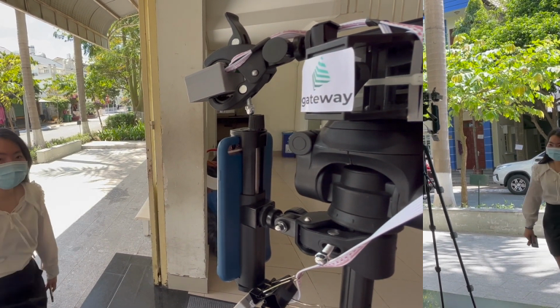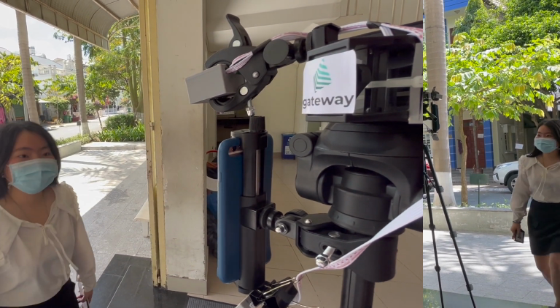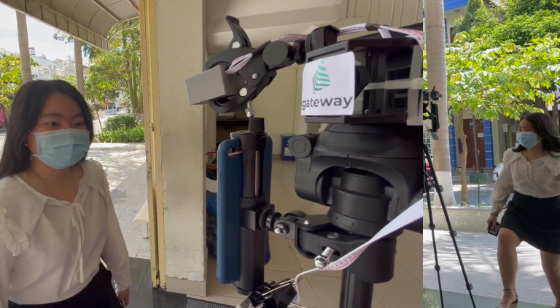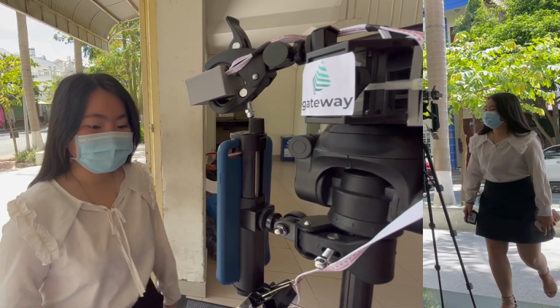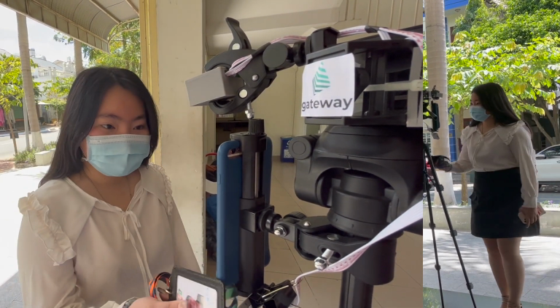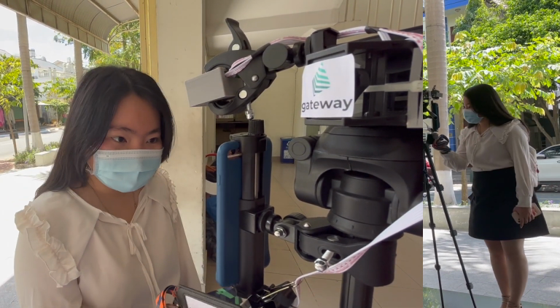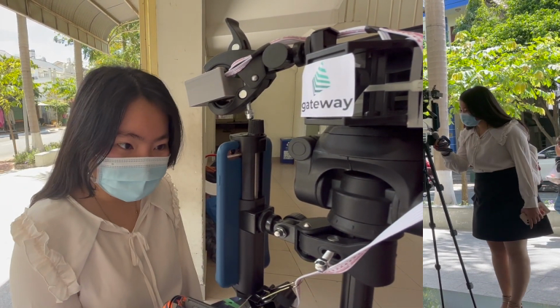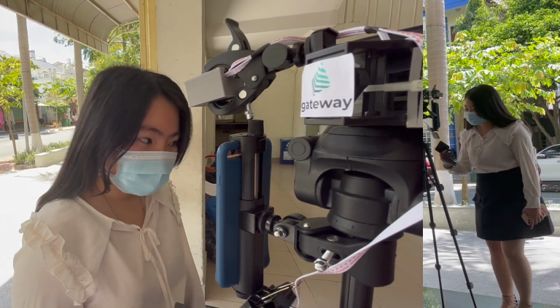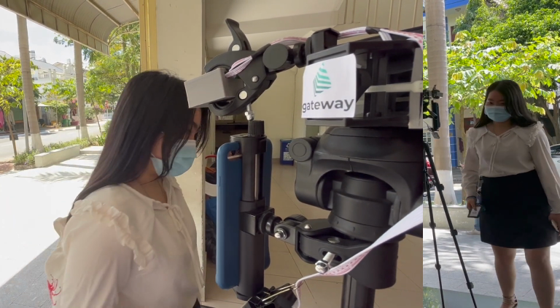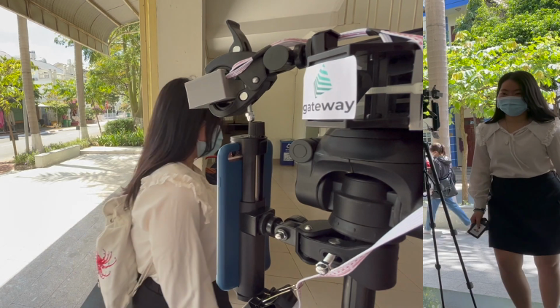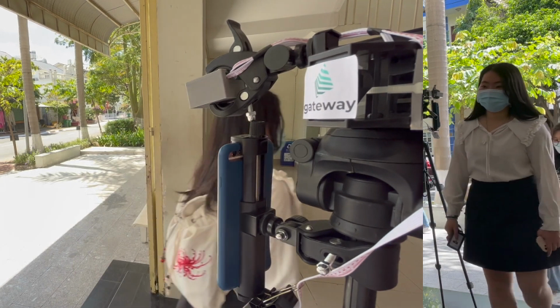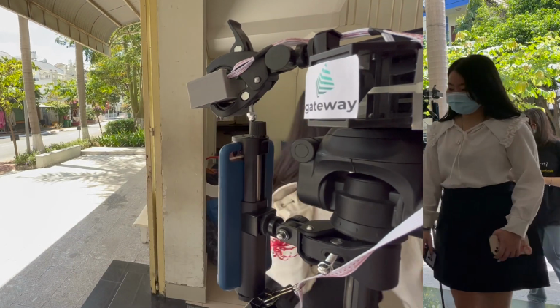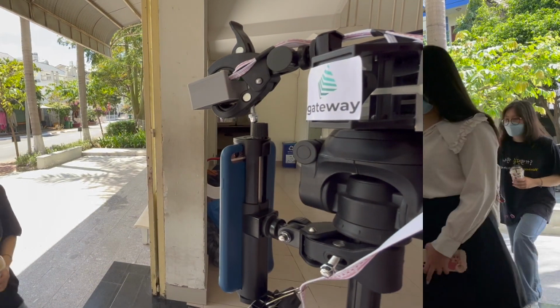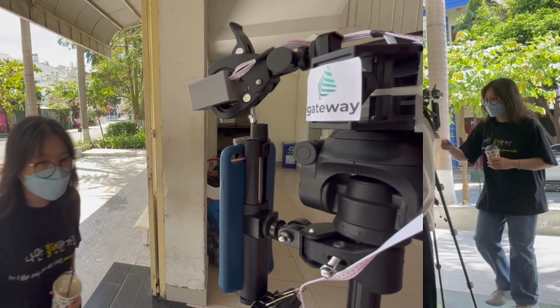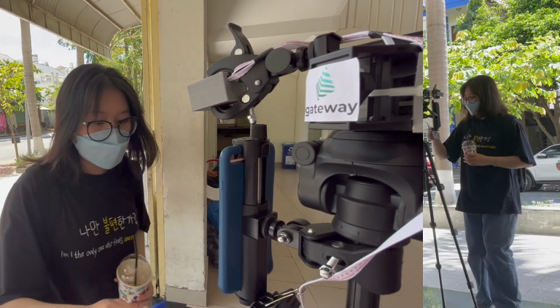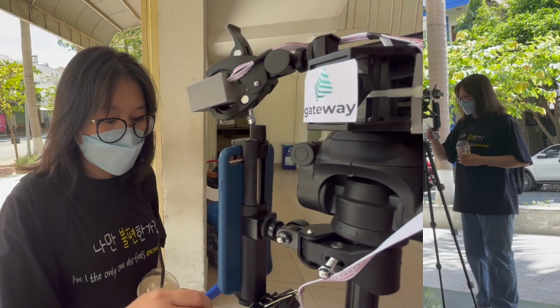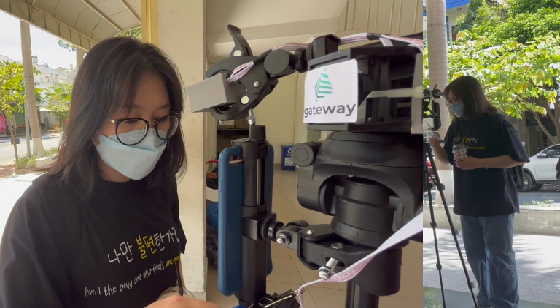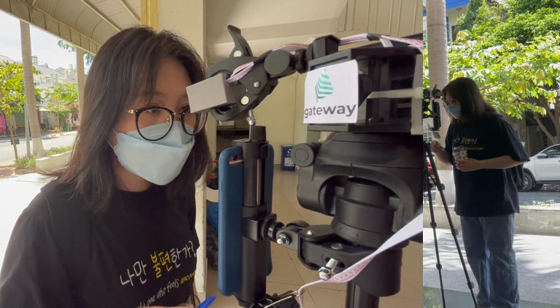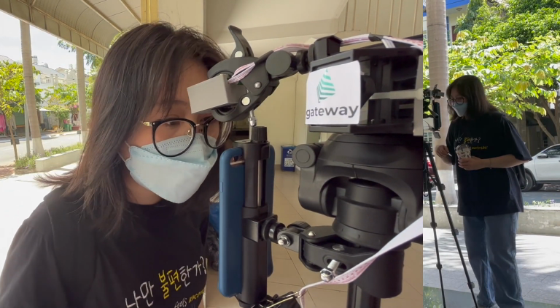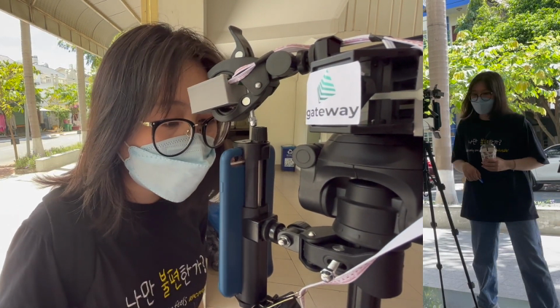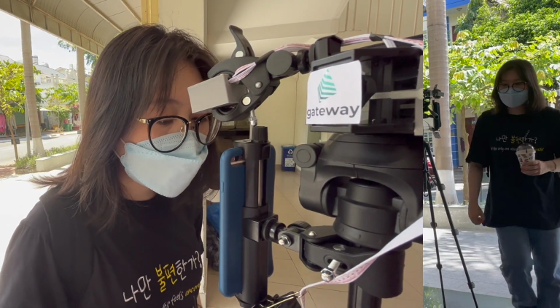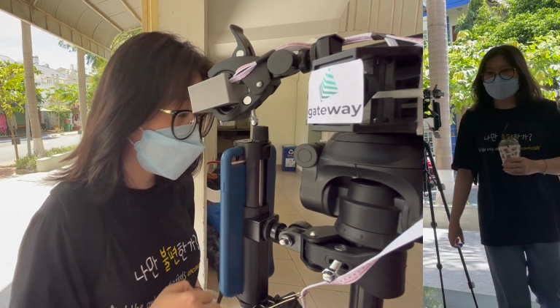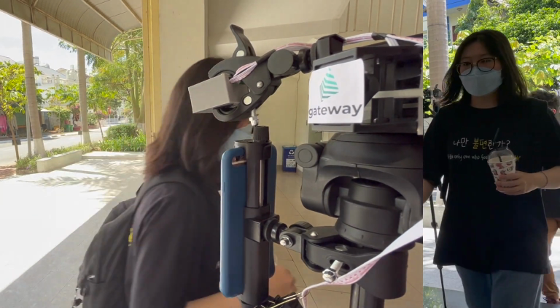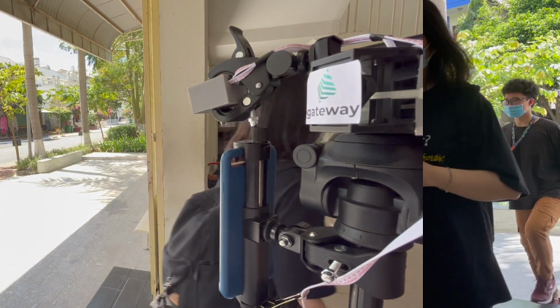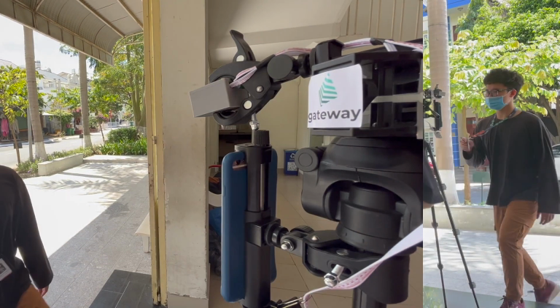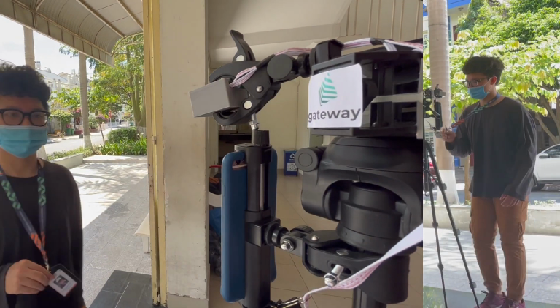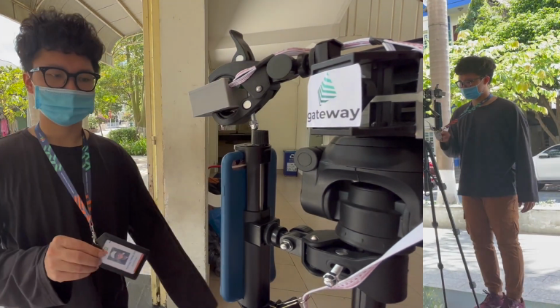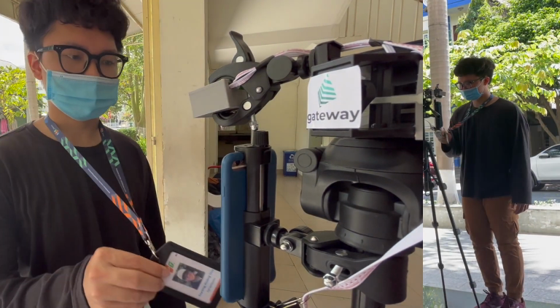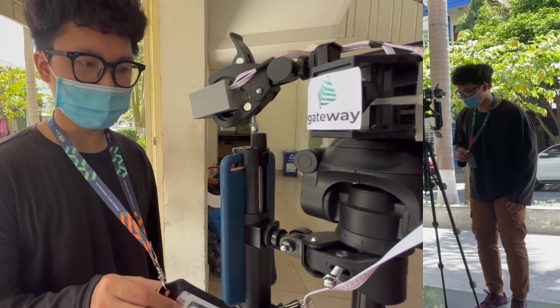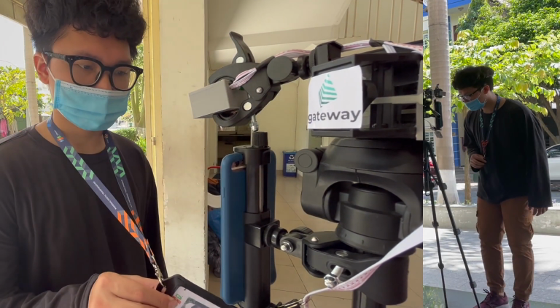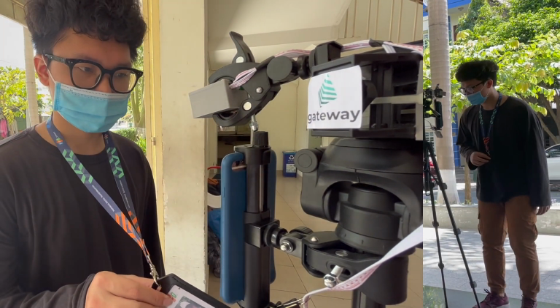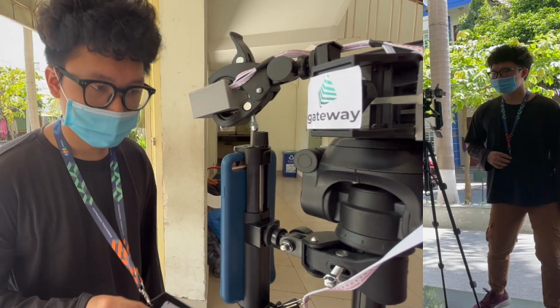In detail, our solution is based on World Health Organization COVID guidelines, which include: first, health declaration; second, face mask detection; third, body temperature recognition; and last but not least, instant hand sanitizer.